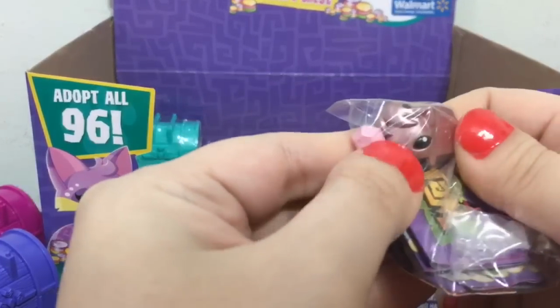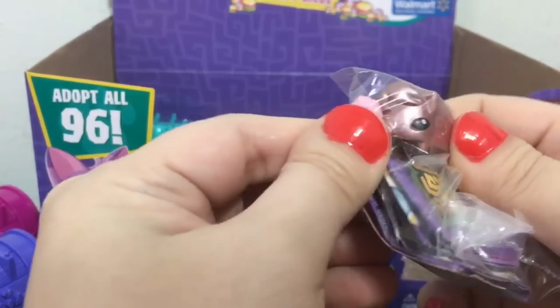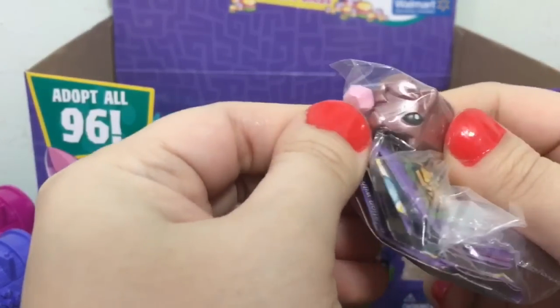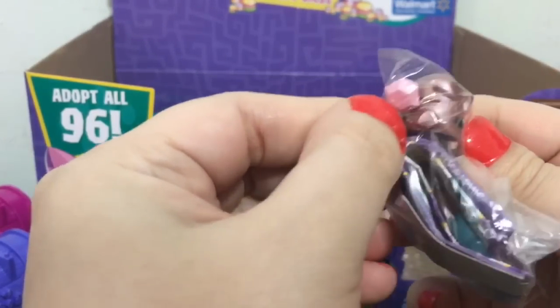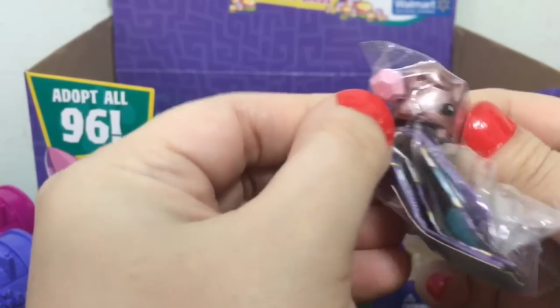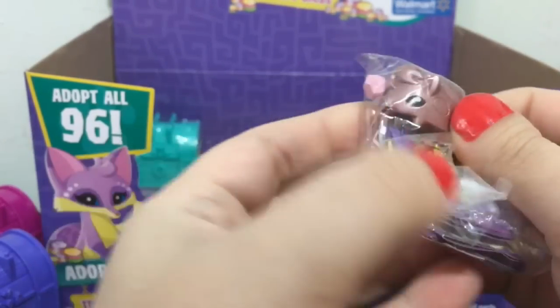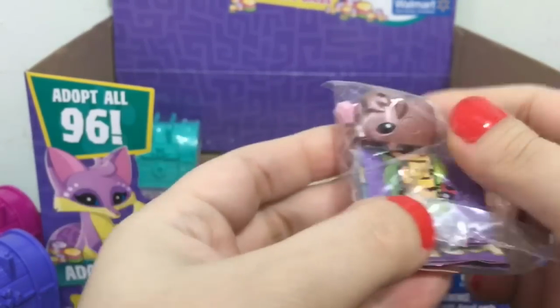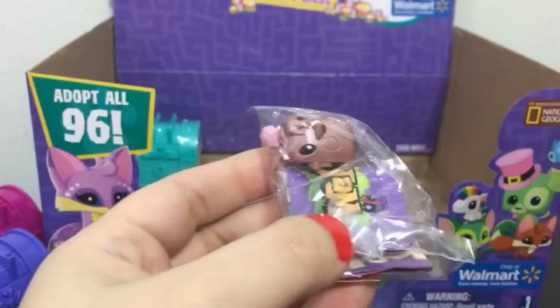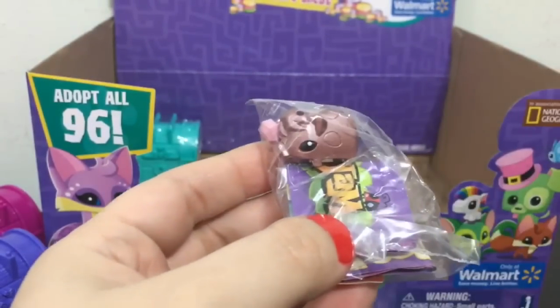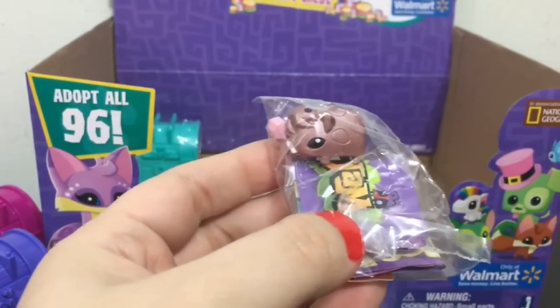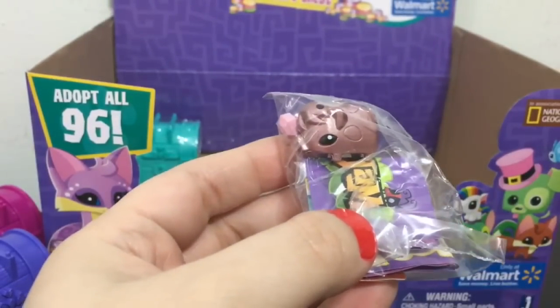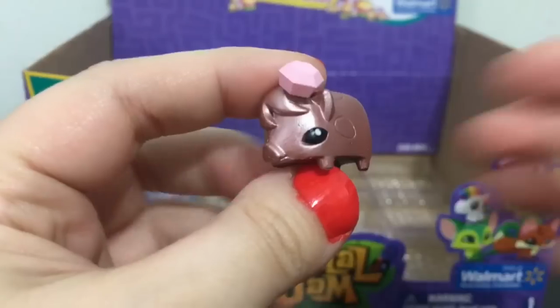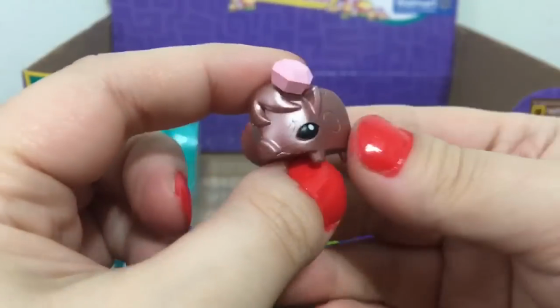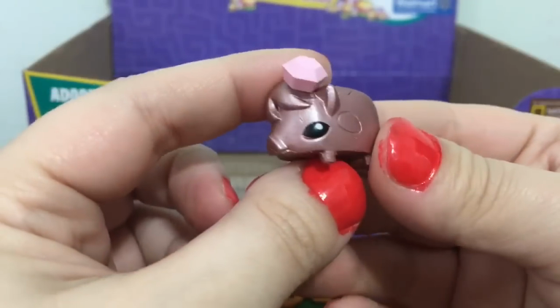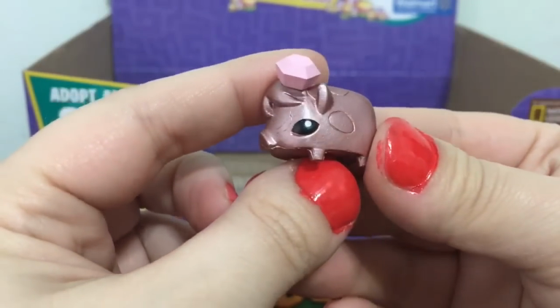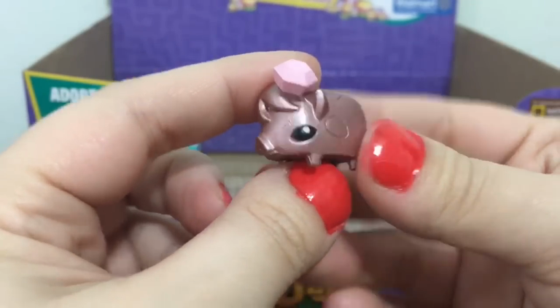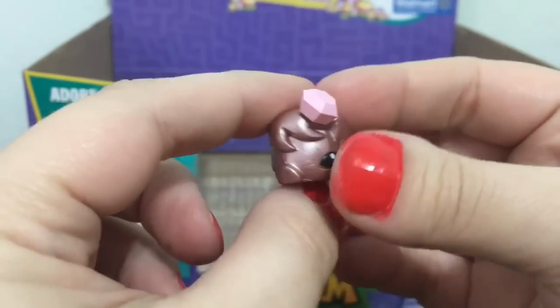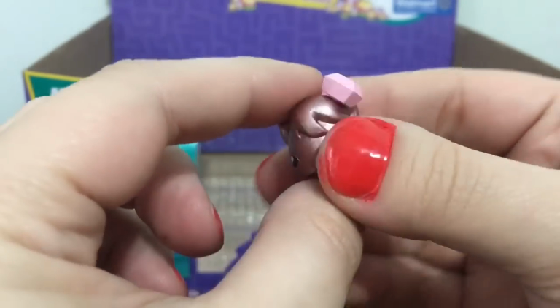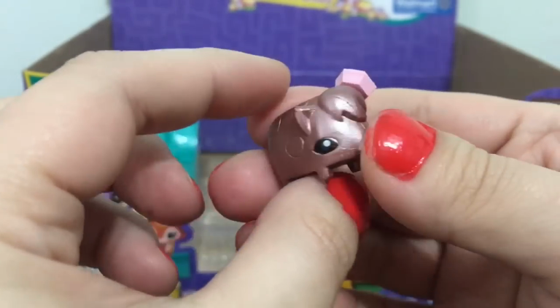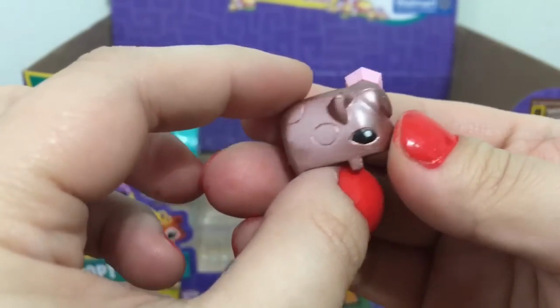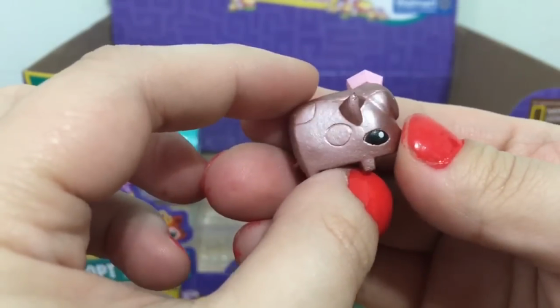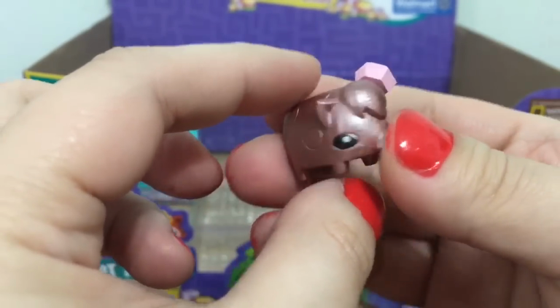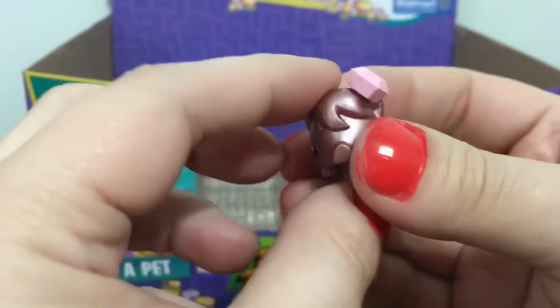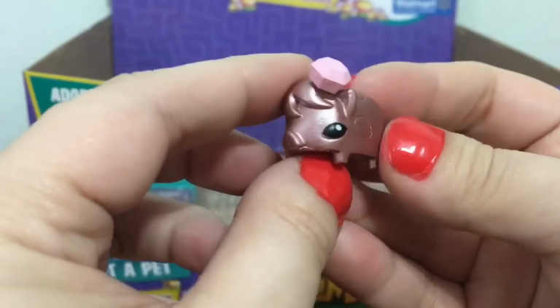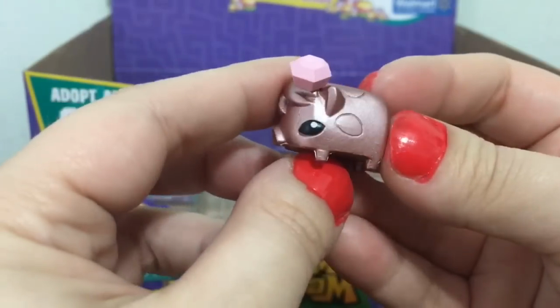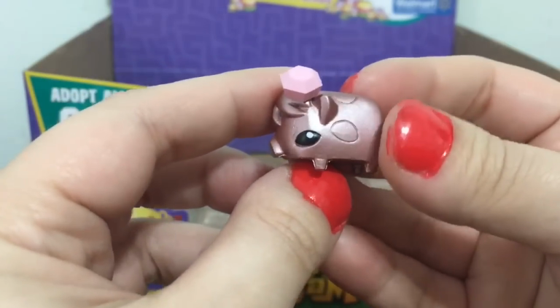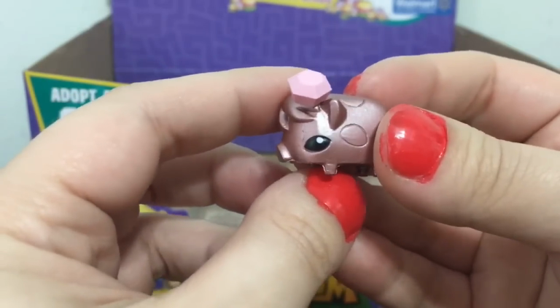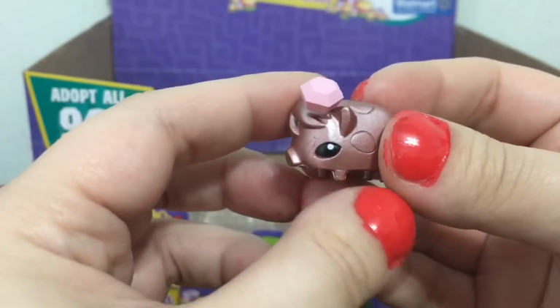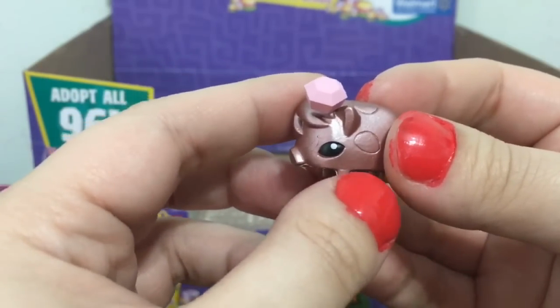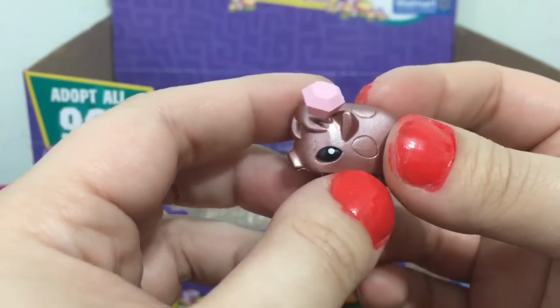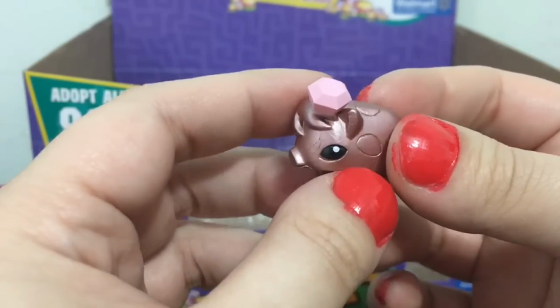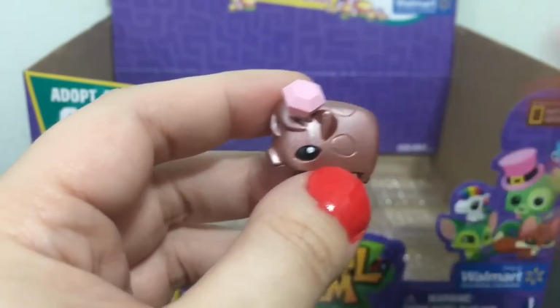Oh, this looks like a little pig. This one's name is Dapper Lady, and she is a pig — really cute. And she is also a rare.